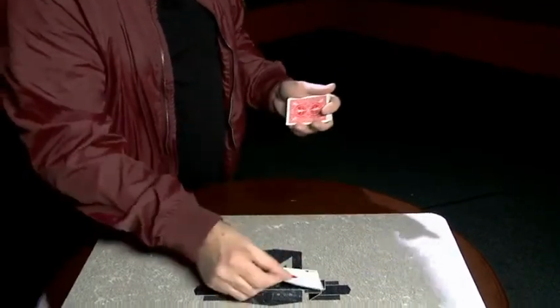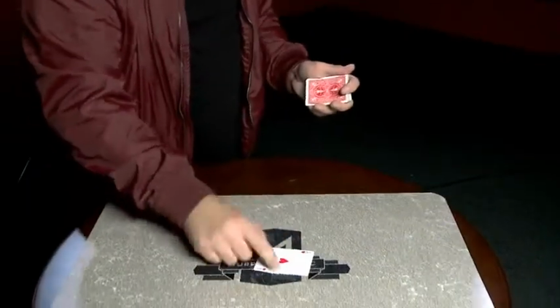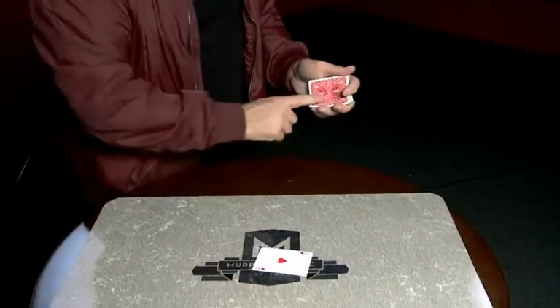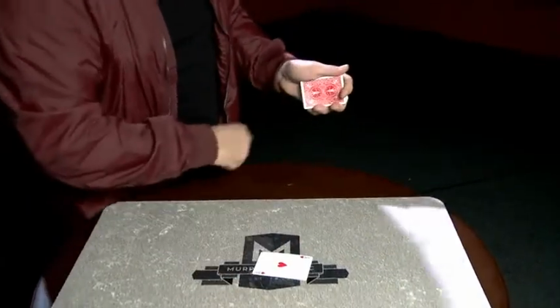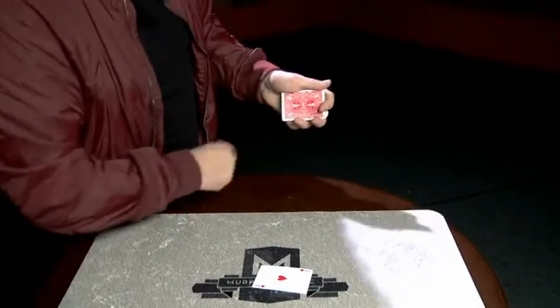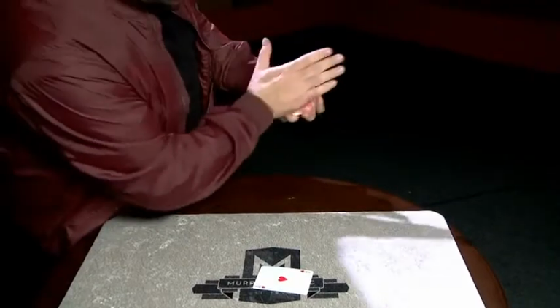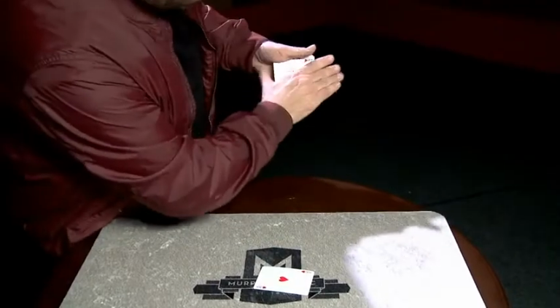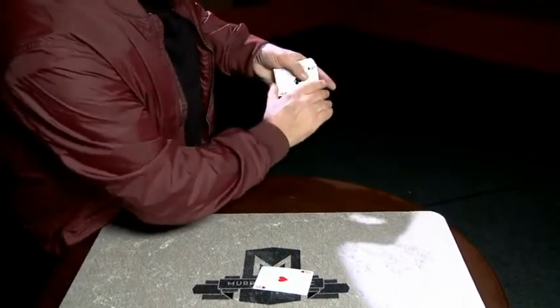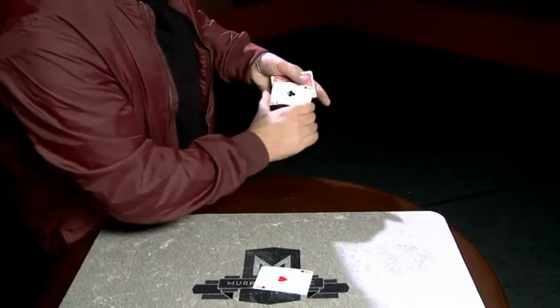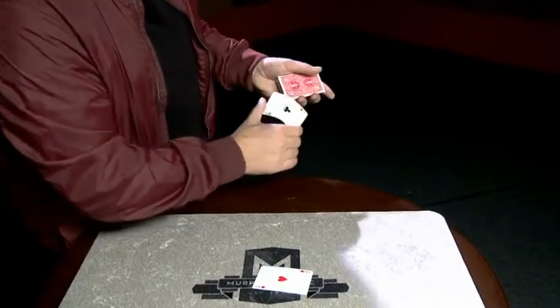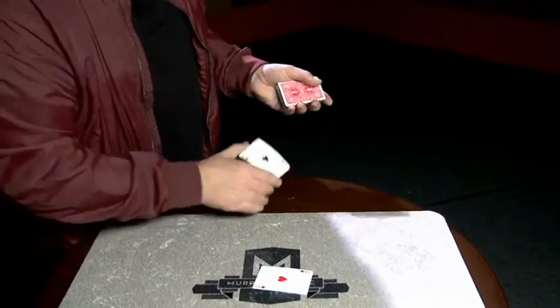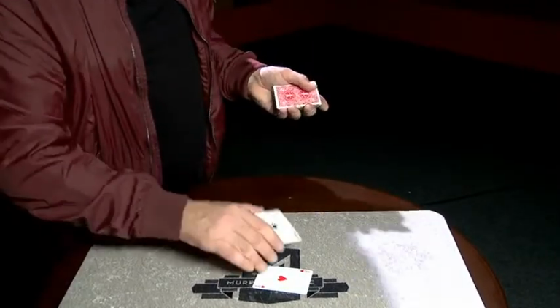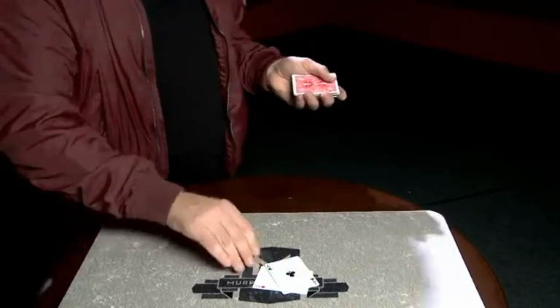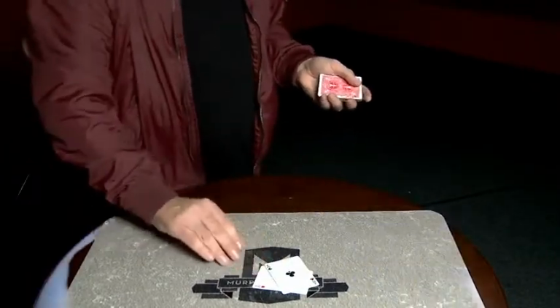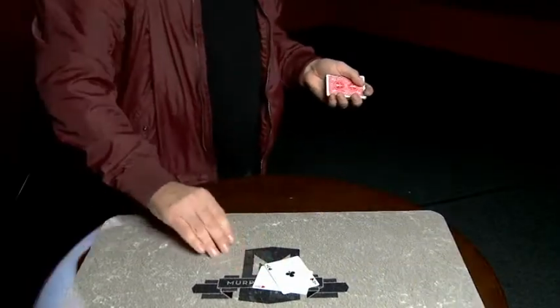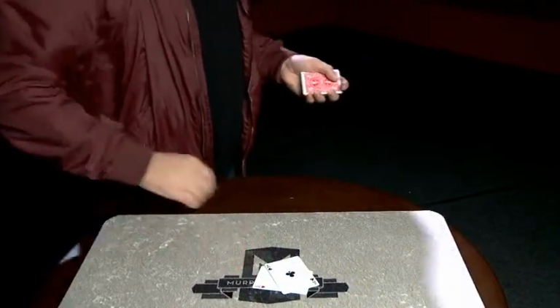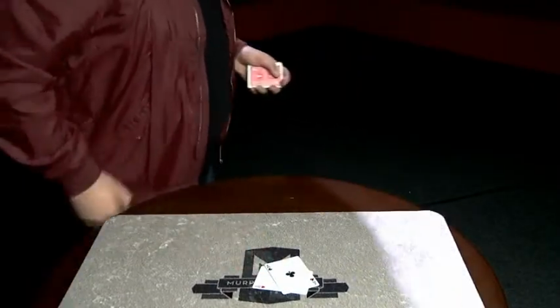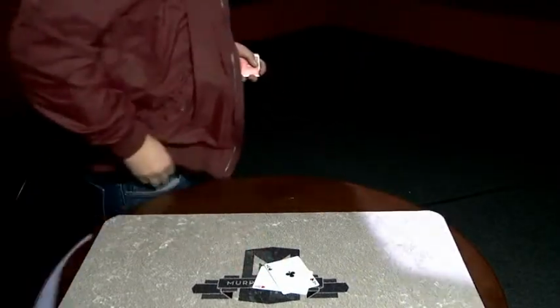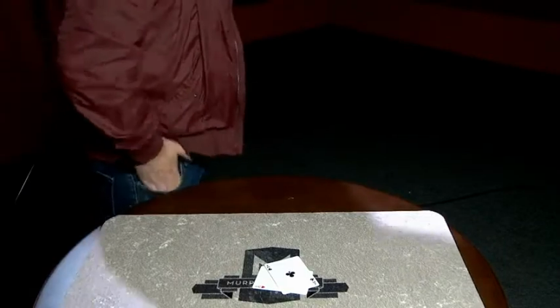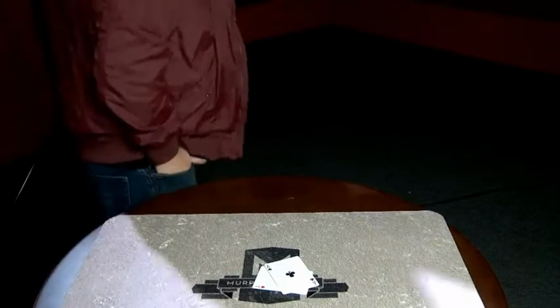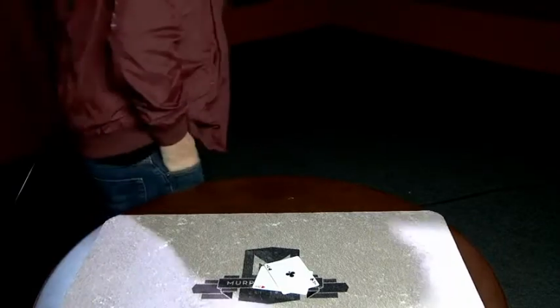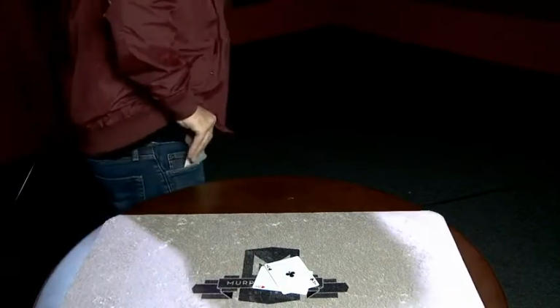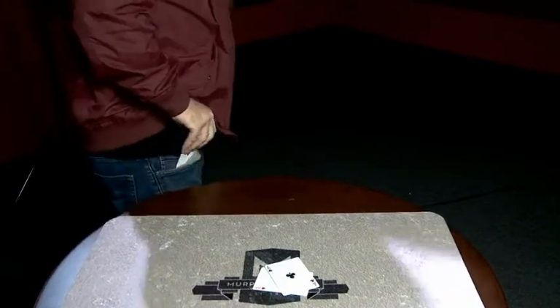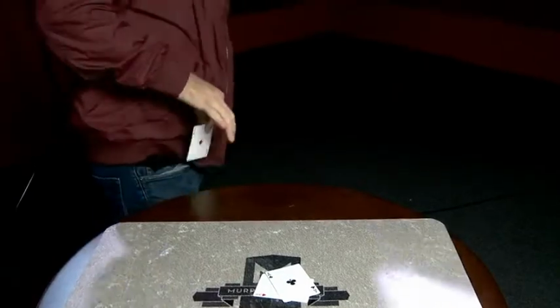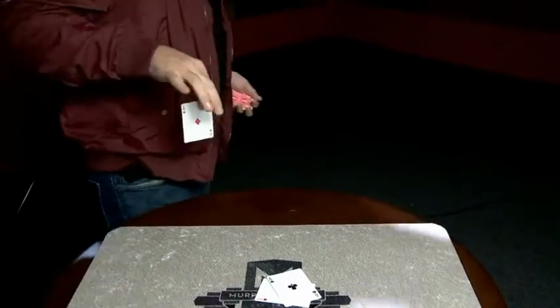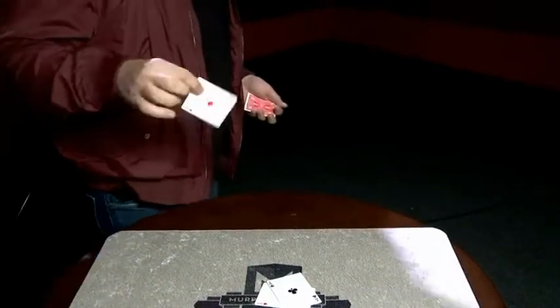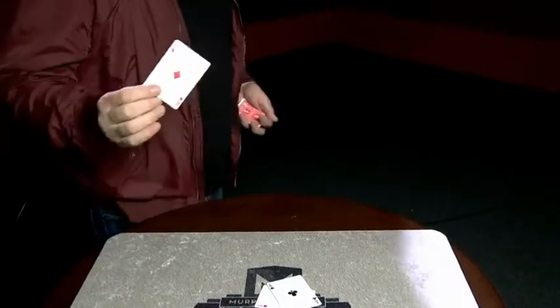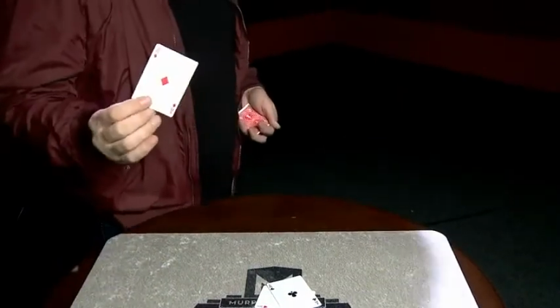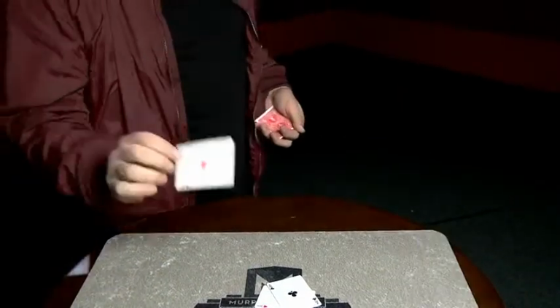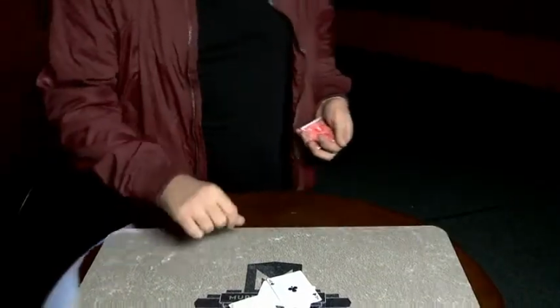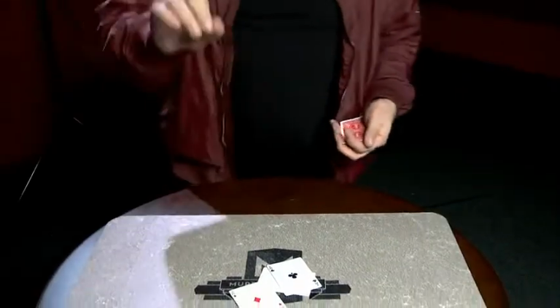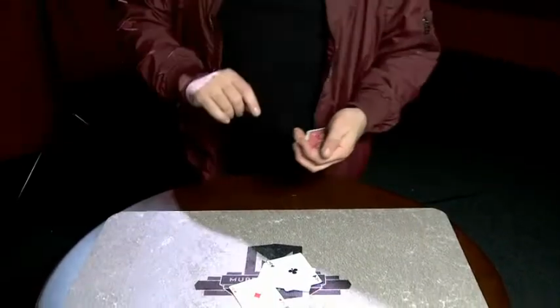The second ace is quick — it just kind of makes it jump to the top of the pack like that. The third one's even trickier because I keep it all the way over here in the pocket.